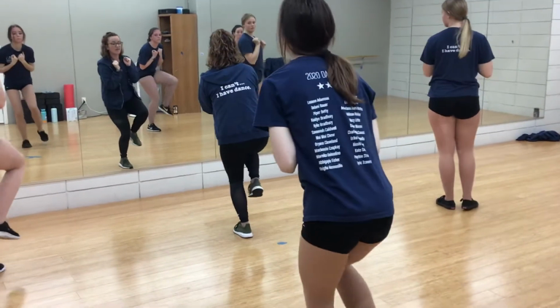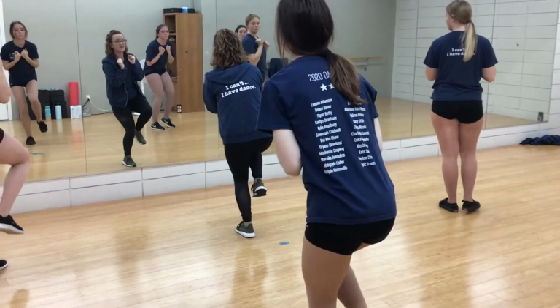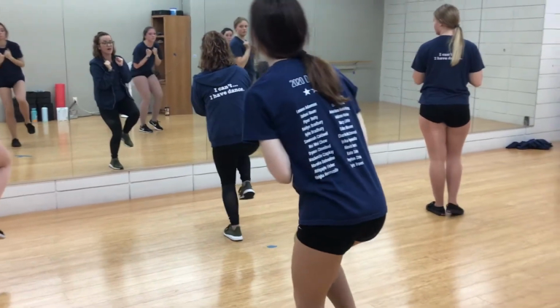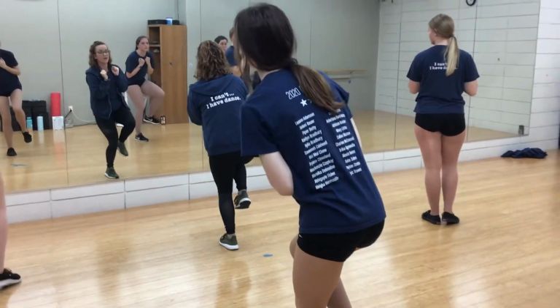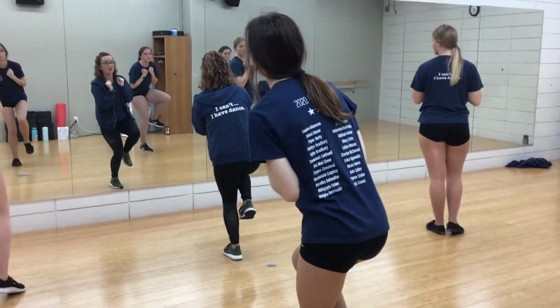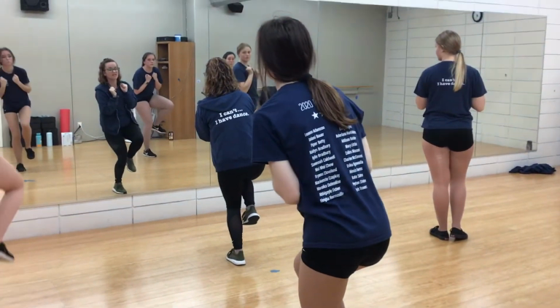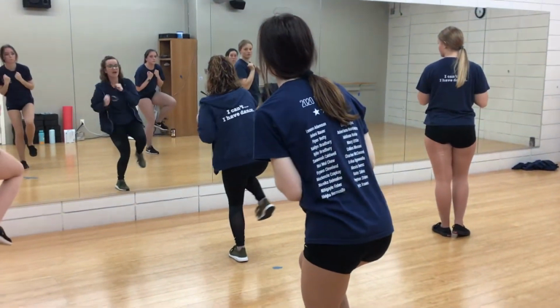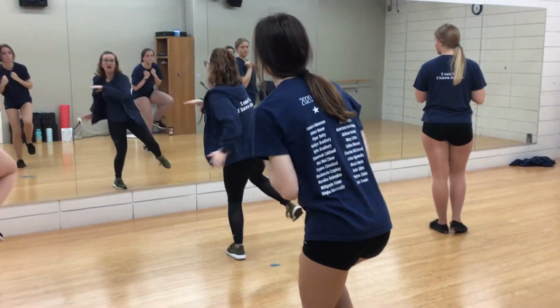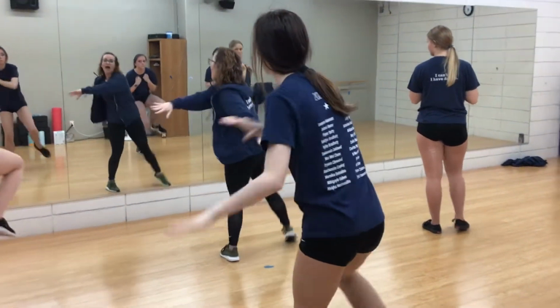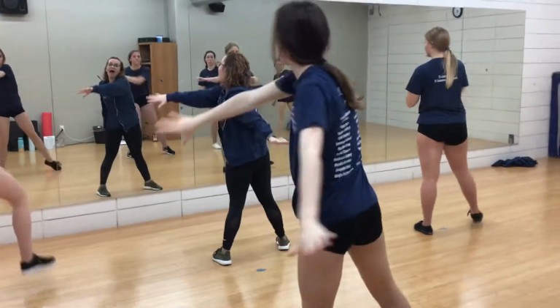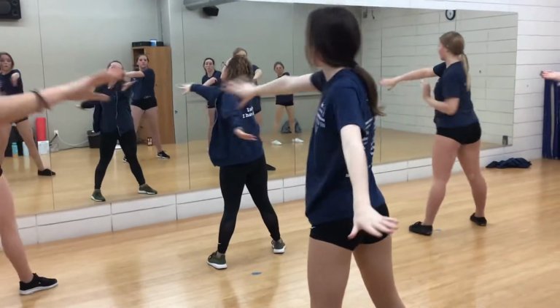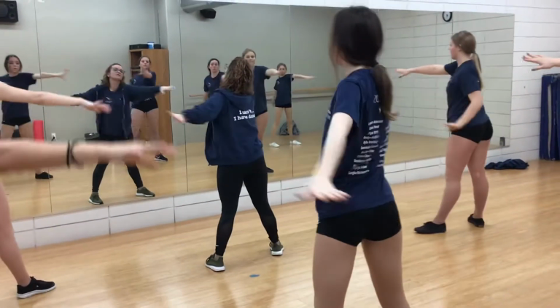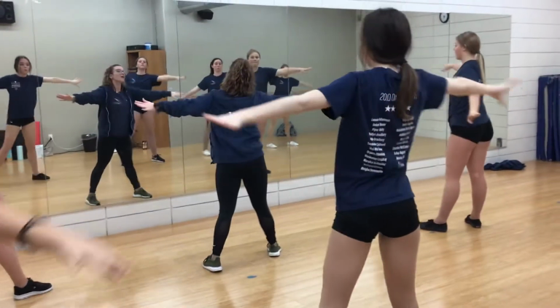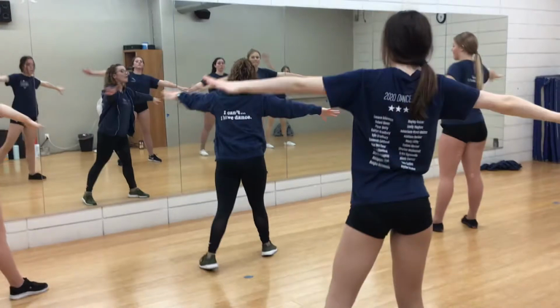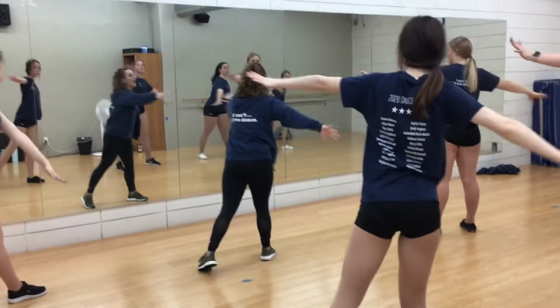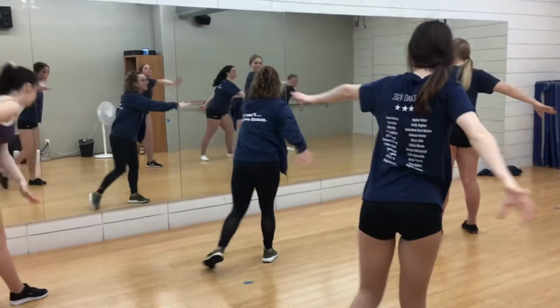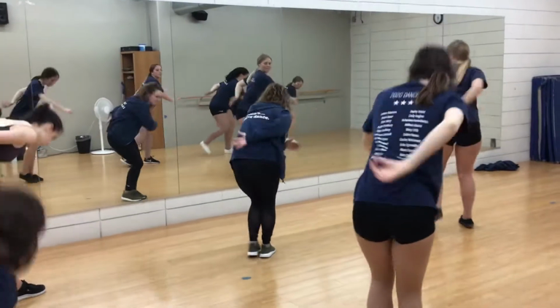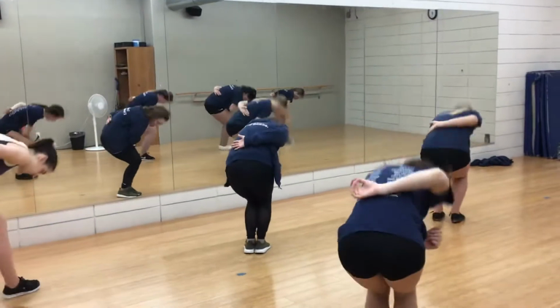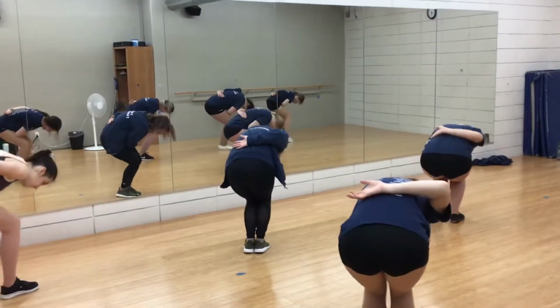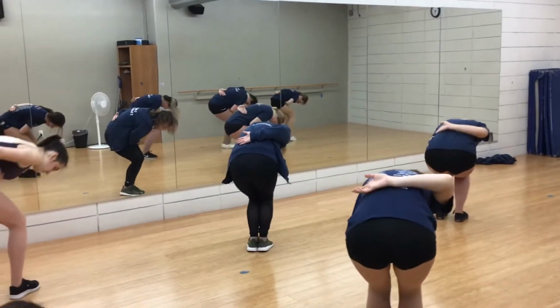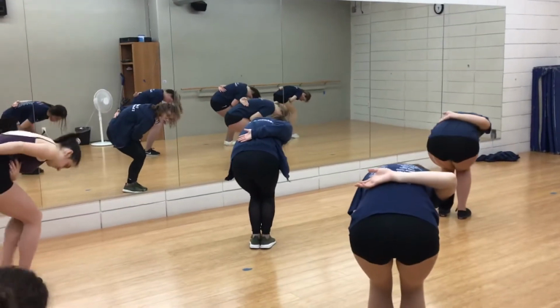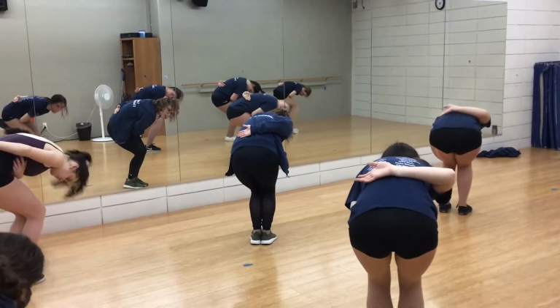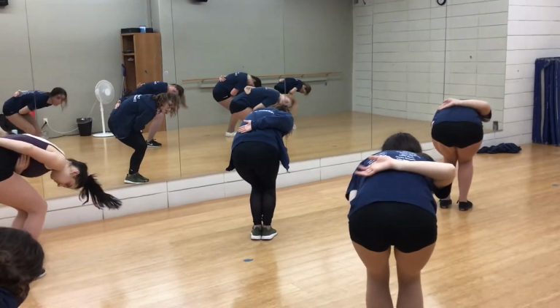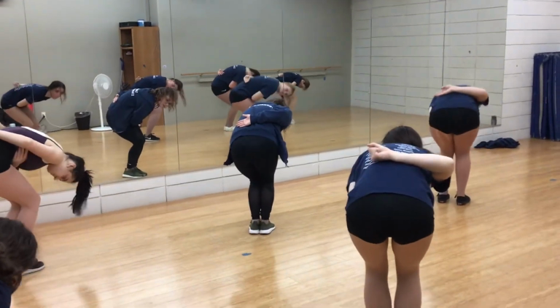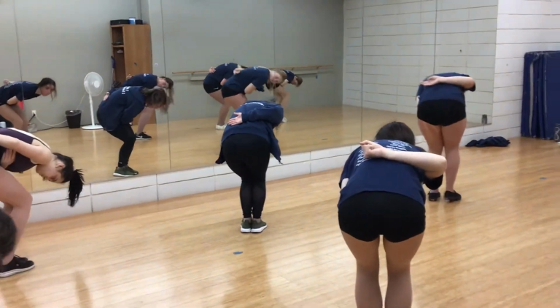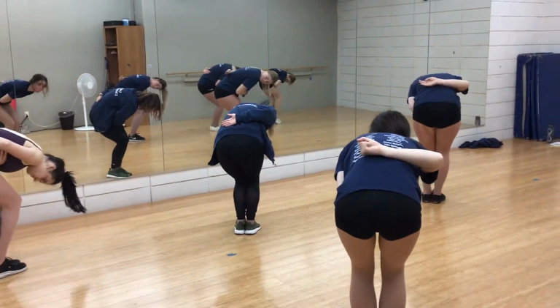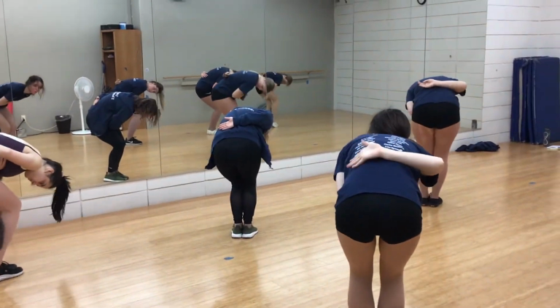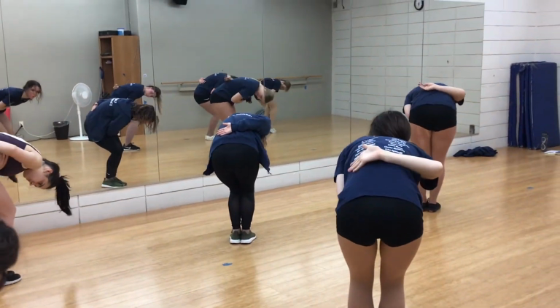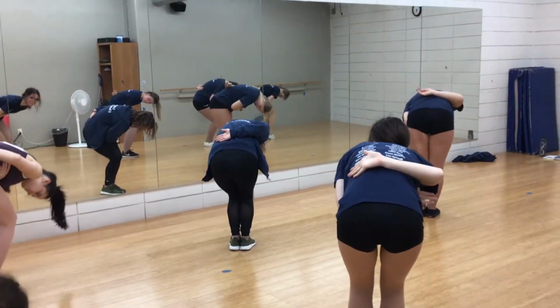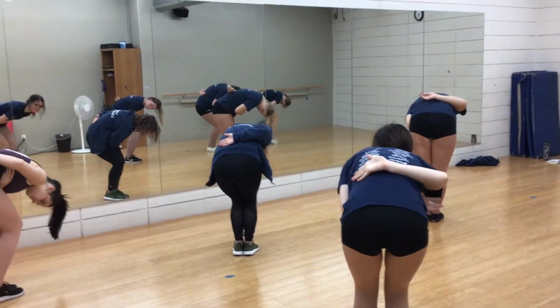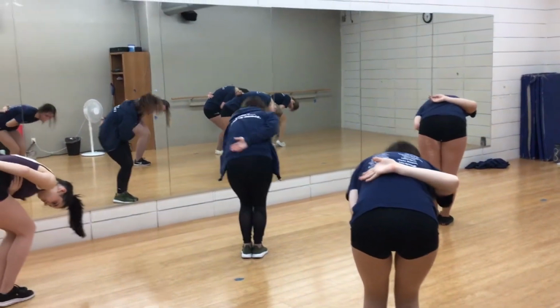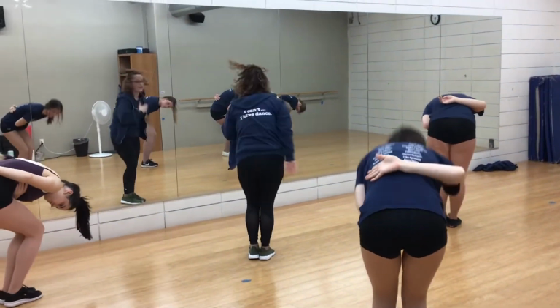From here, right foot steps out, right arm flies around — out, around, slide it in. Hands are open, corner — head looking at your knees.